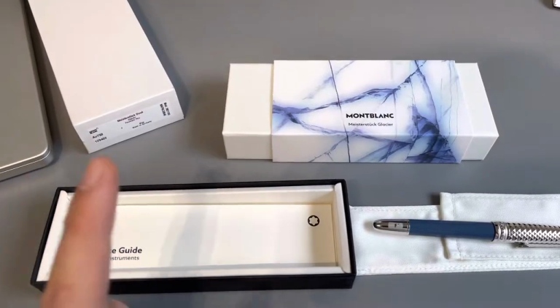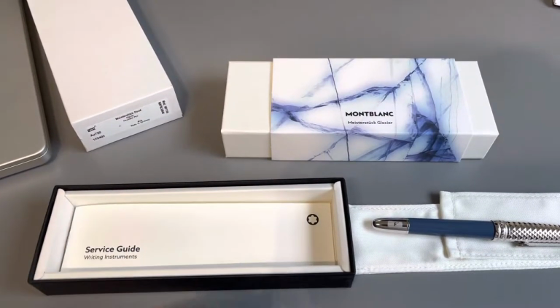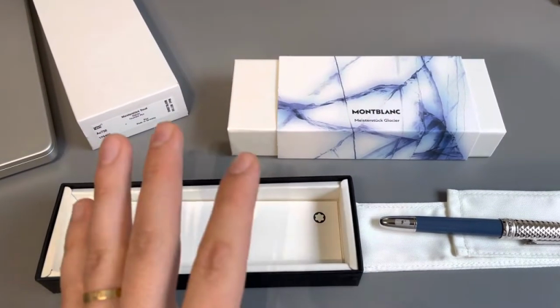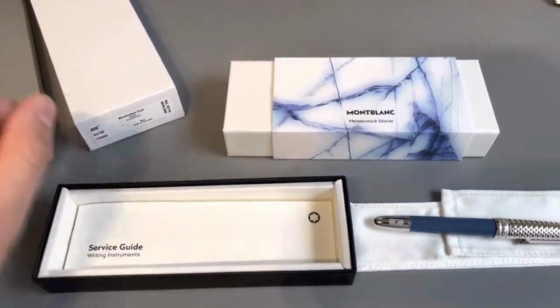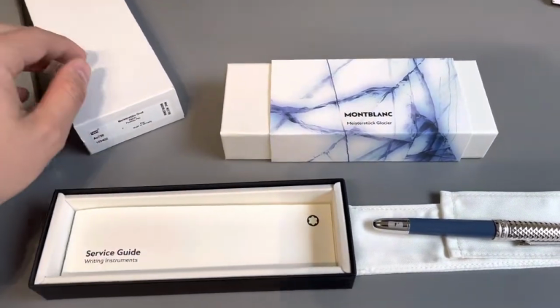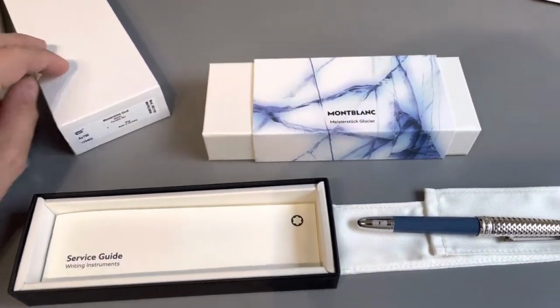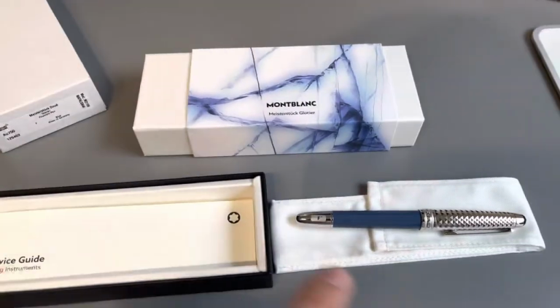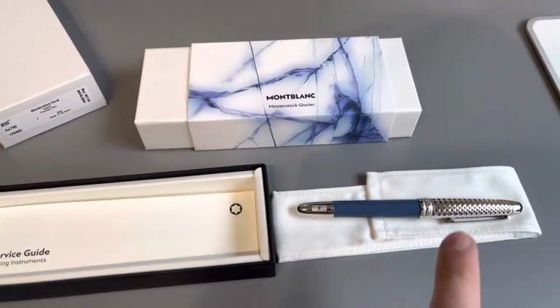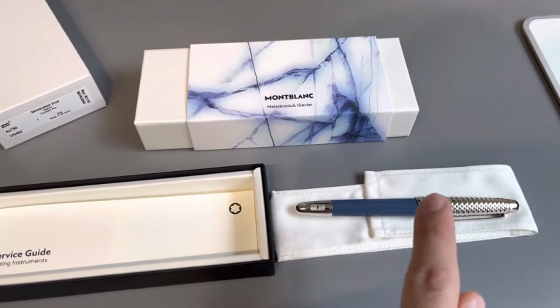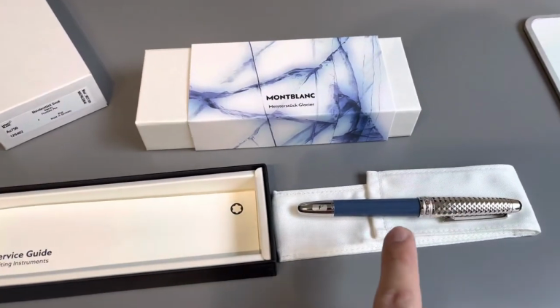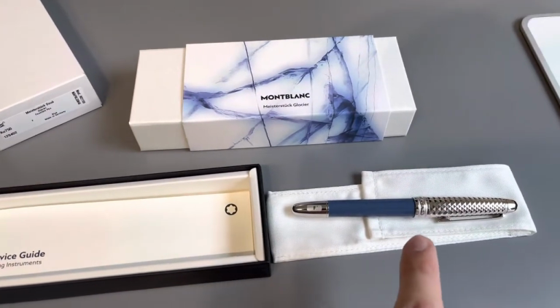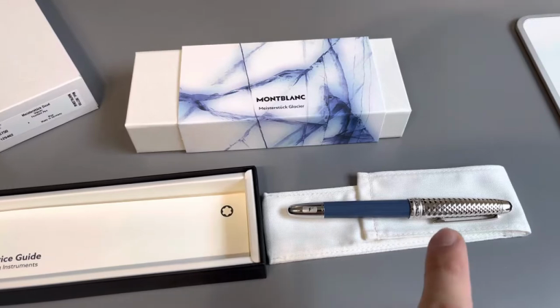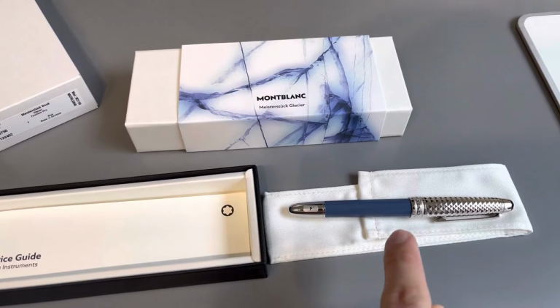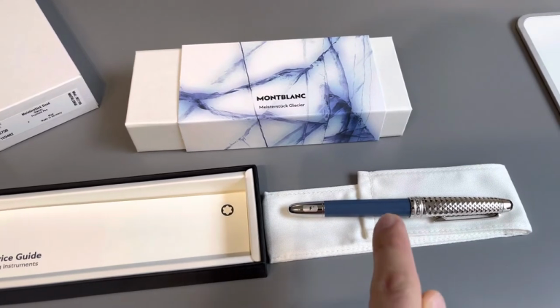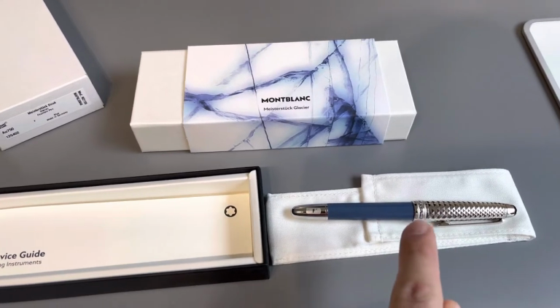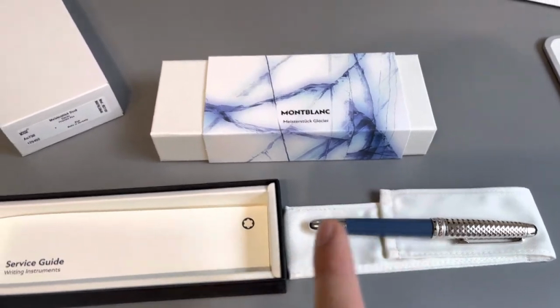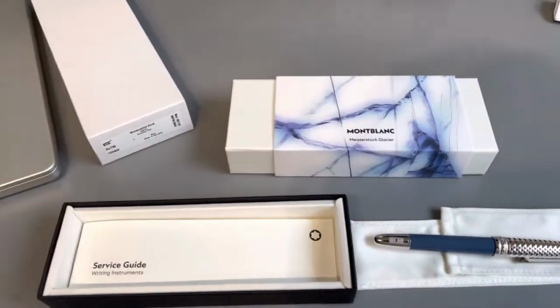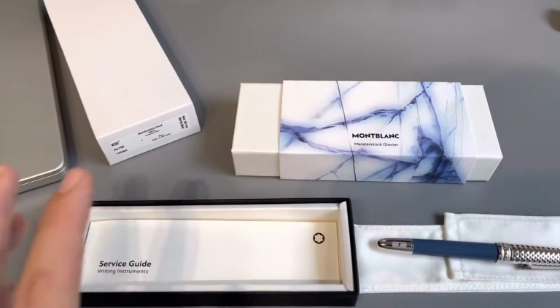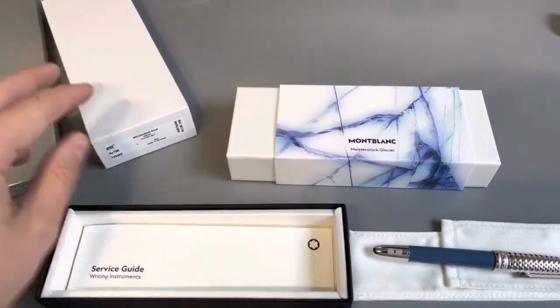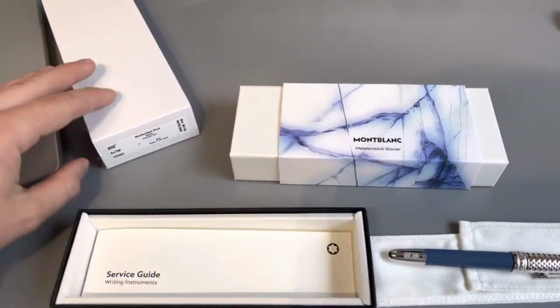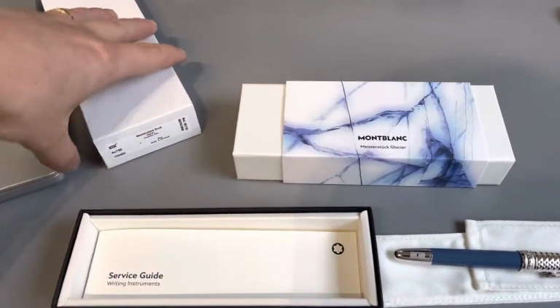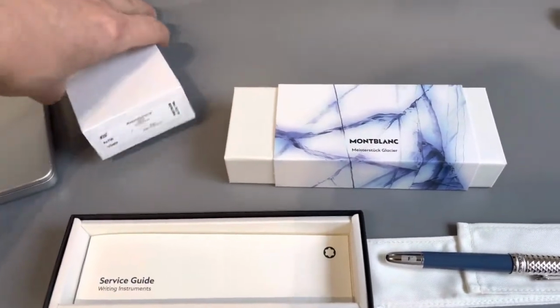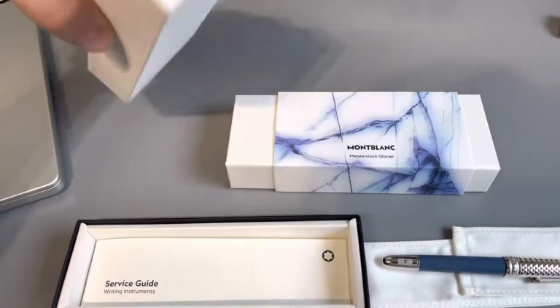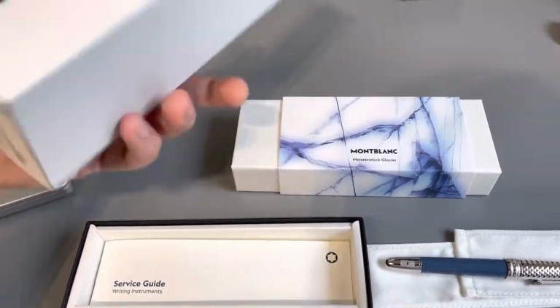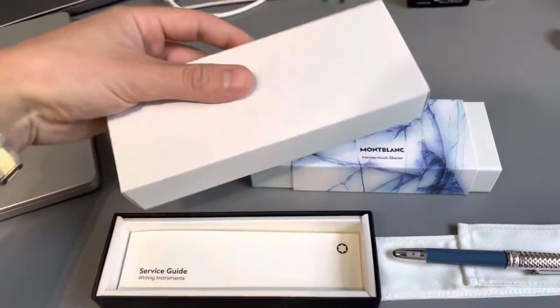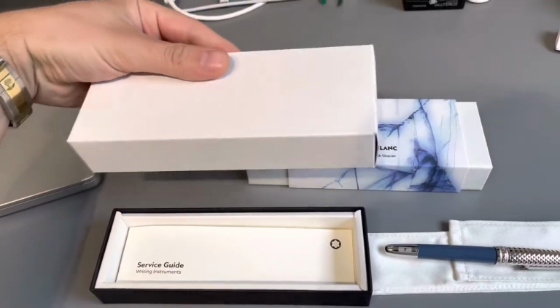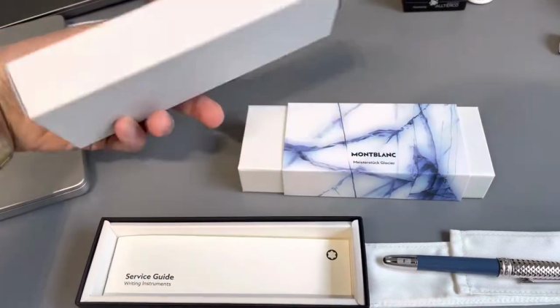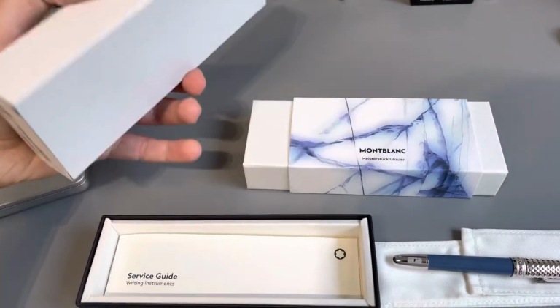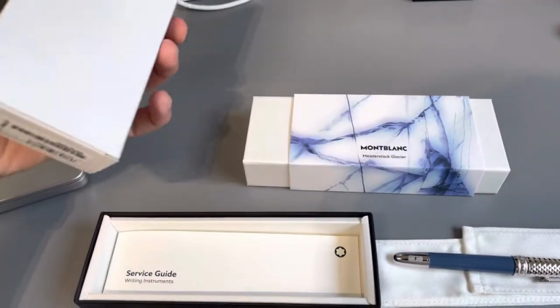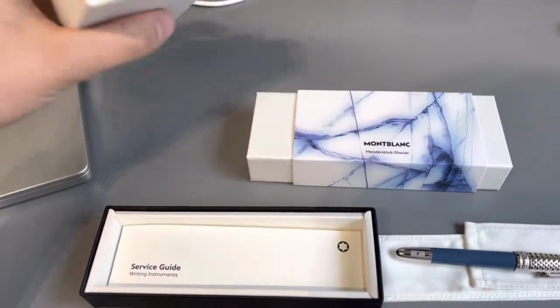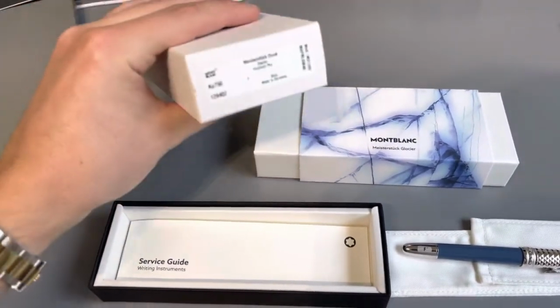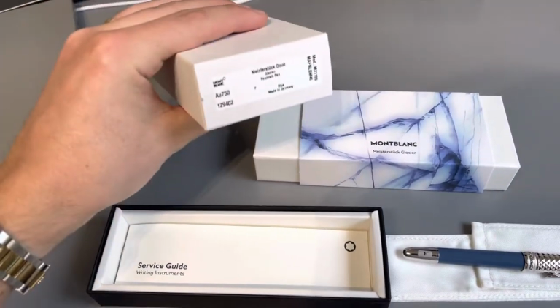So I just got this pen, the Mont Blanc Glacier Douai. First of all, the packaging is very different. It has this plain cardboard box.